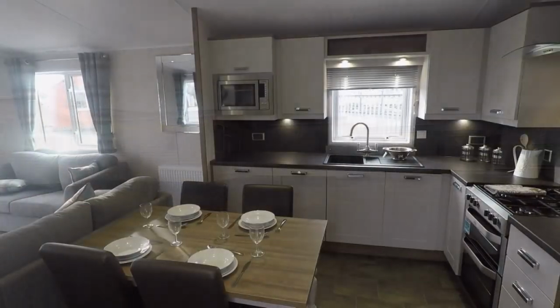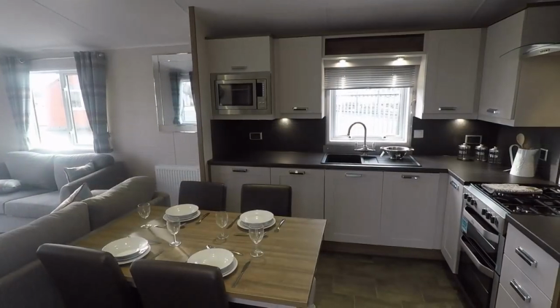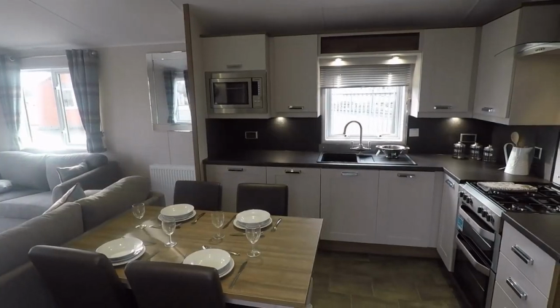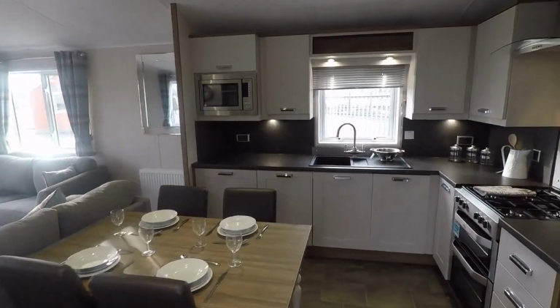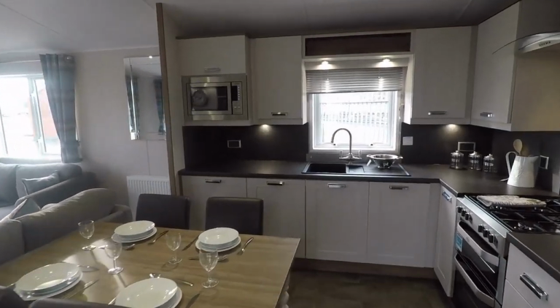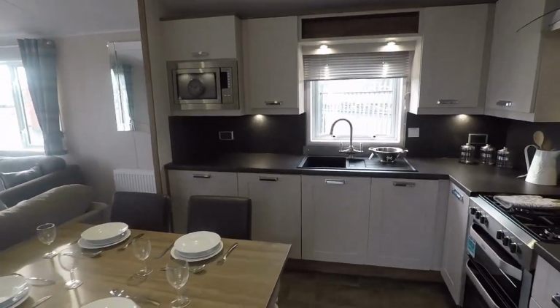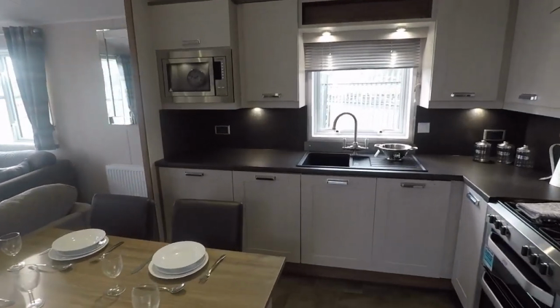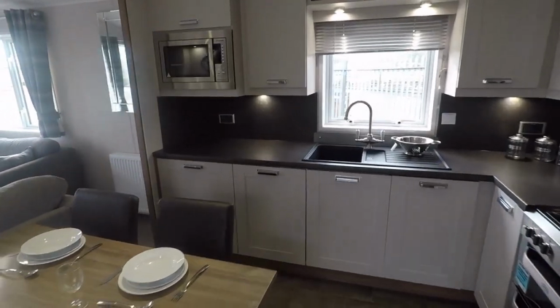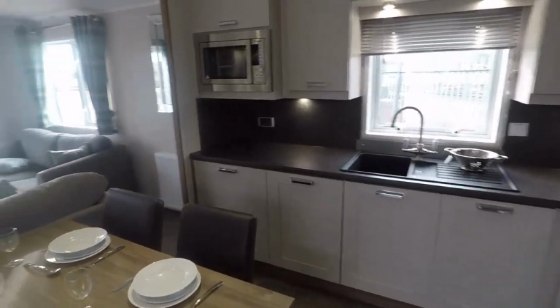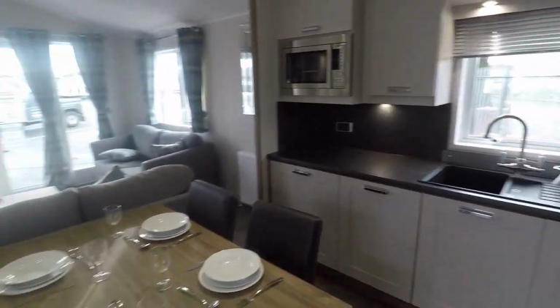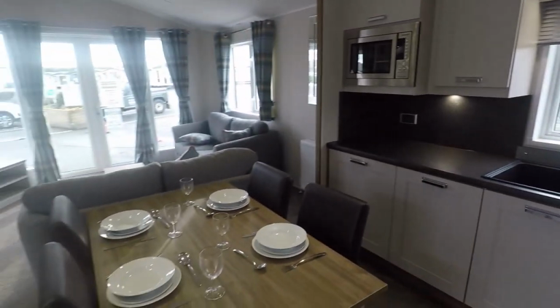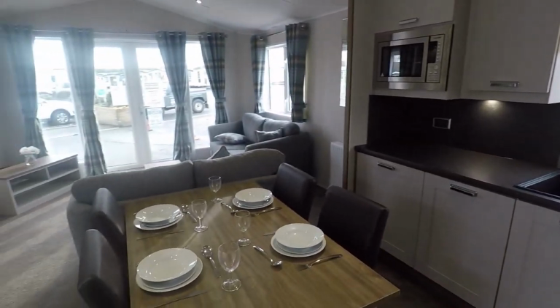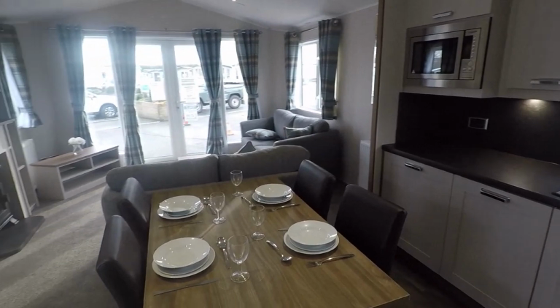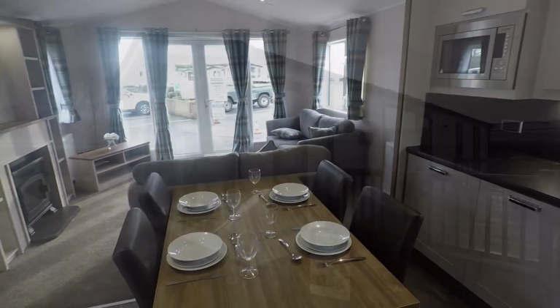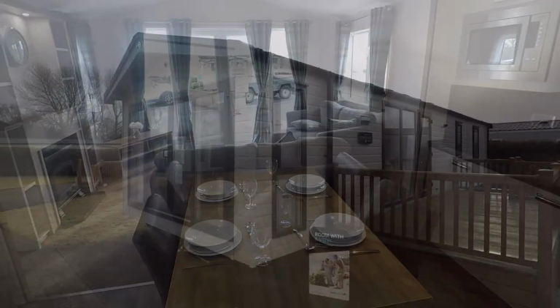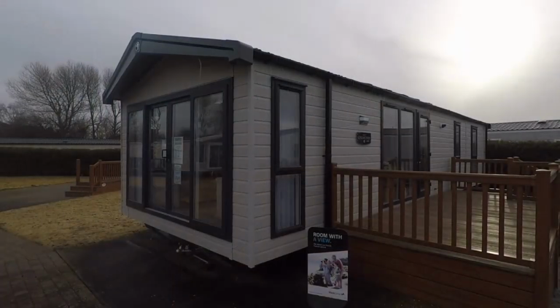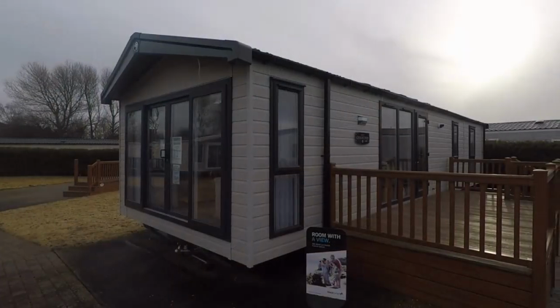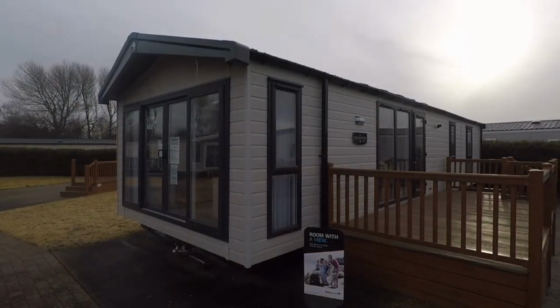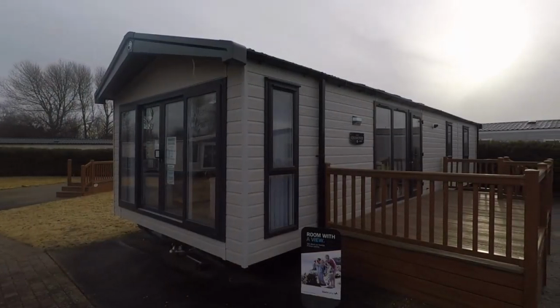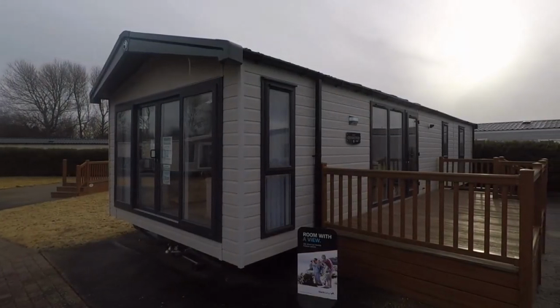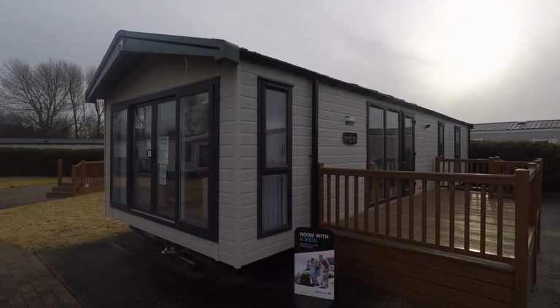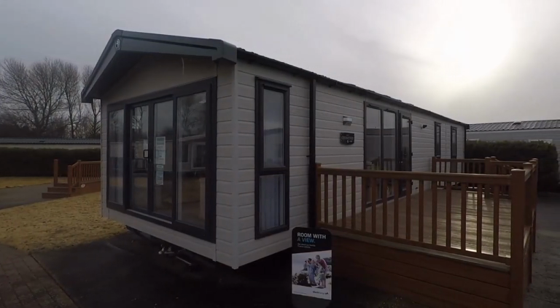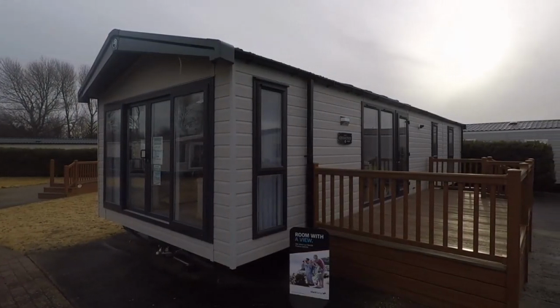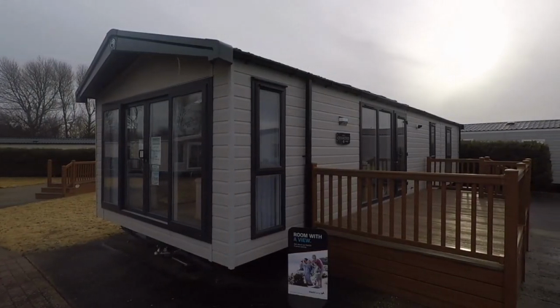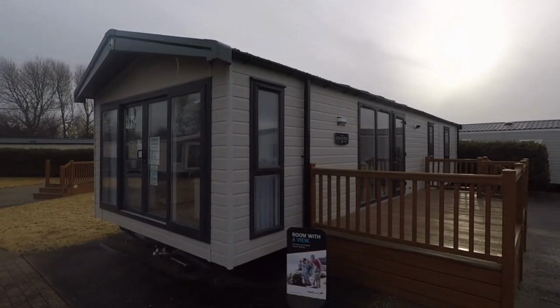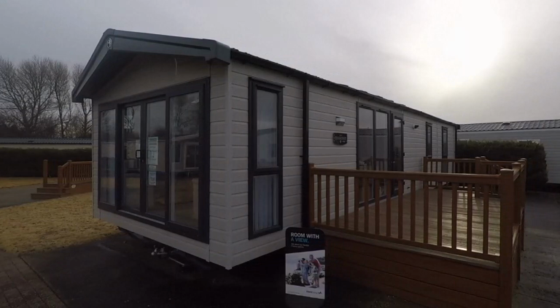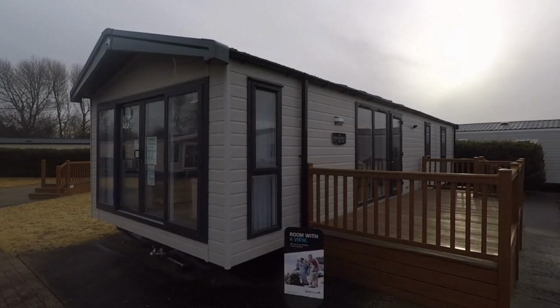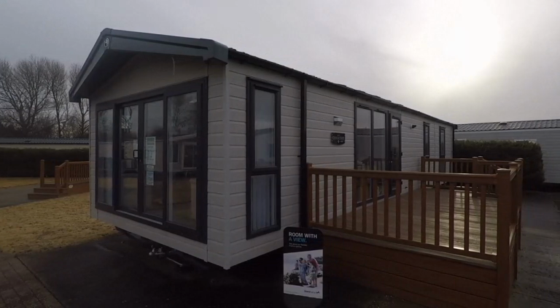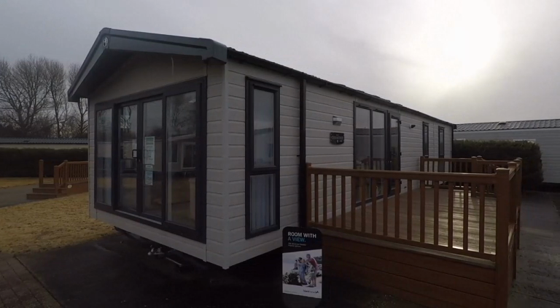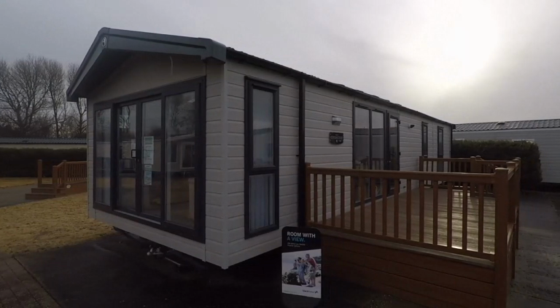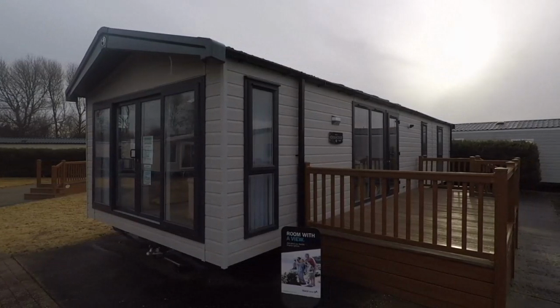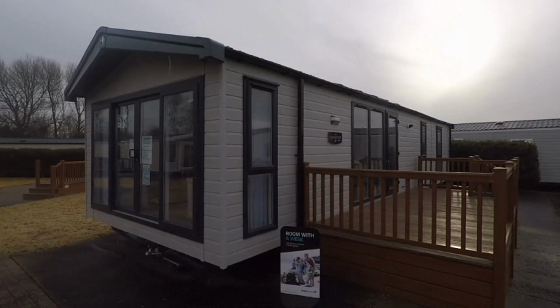Save over £4,000 on this 43 foot by 13 foot Willoughby Sheraton. There's an amazing £4,800 off this 42 foot by 13 foot Swift Chamonix Lodge.